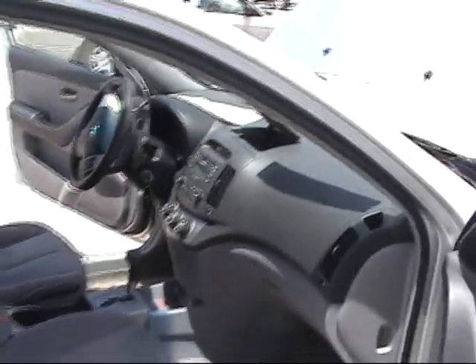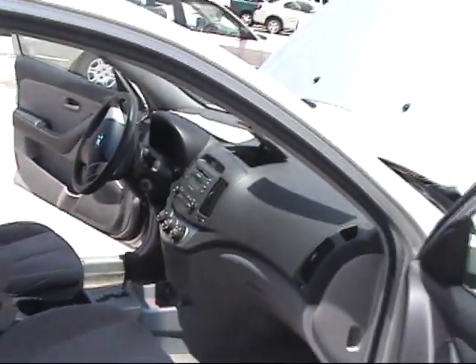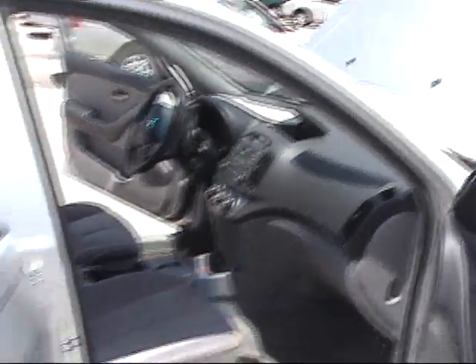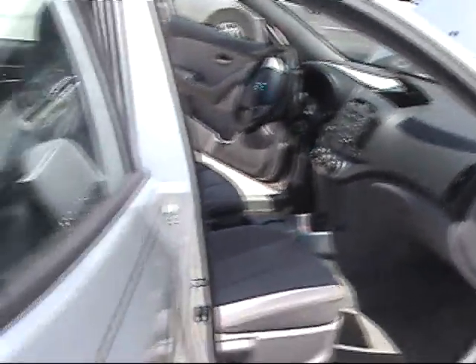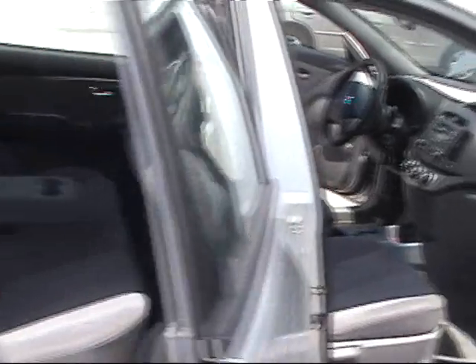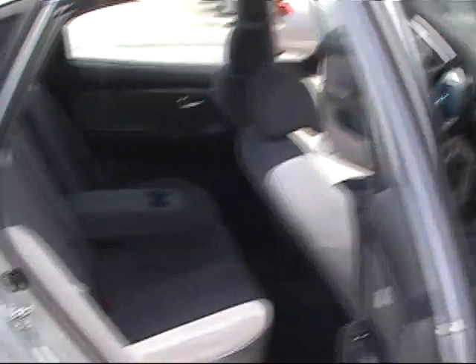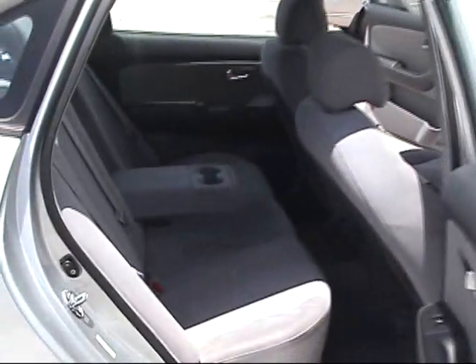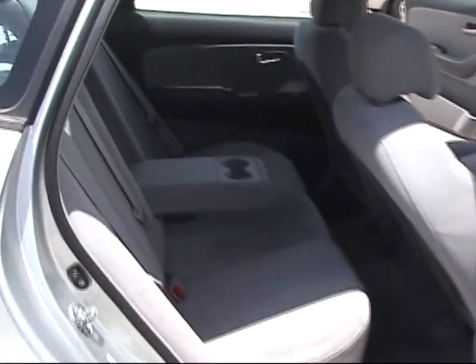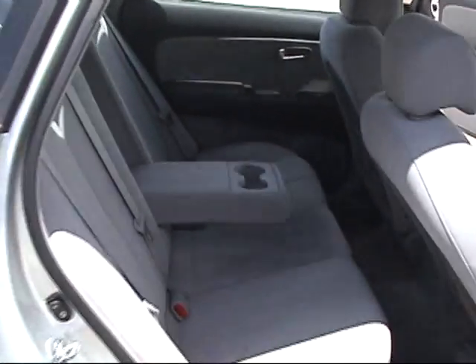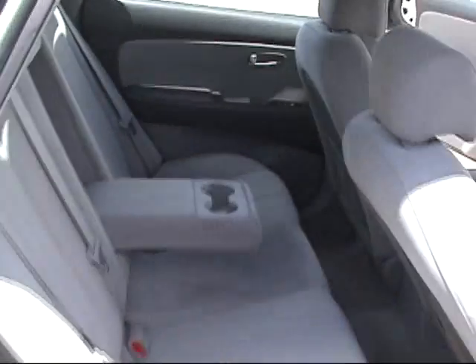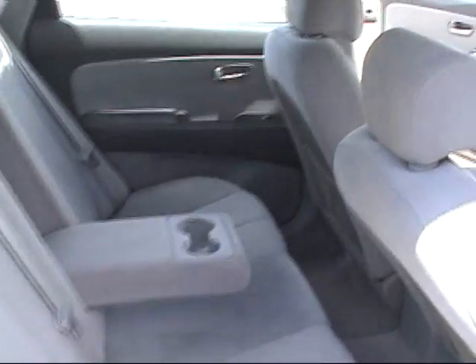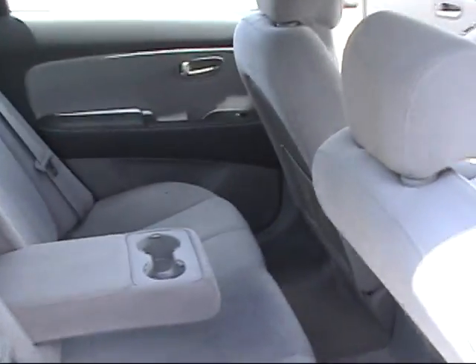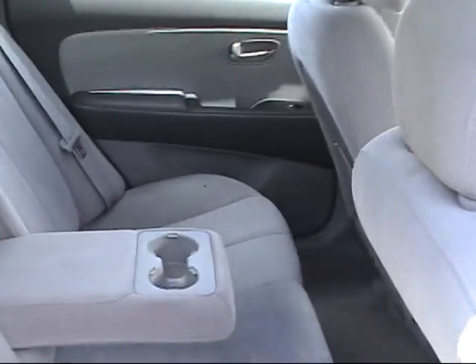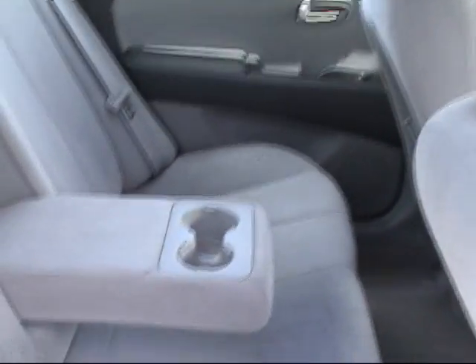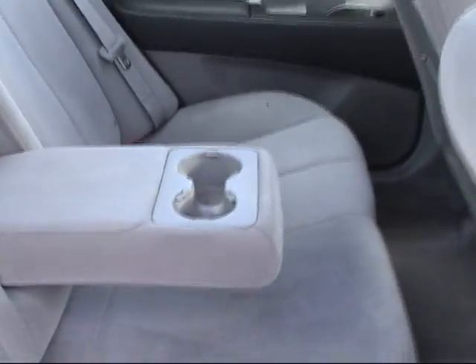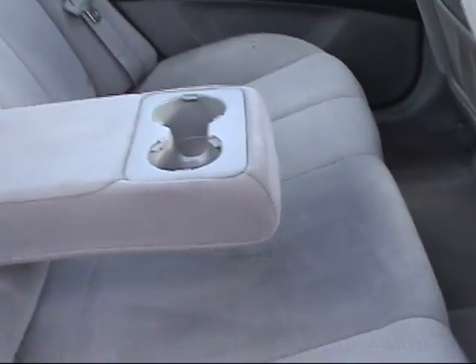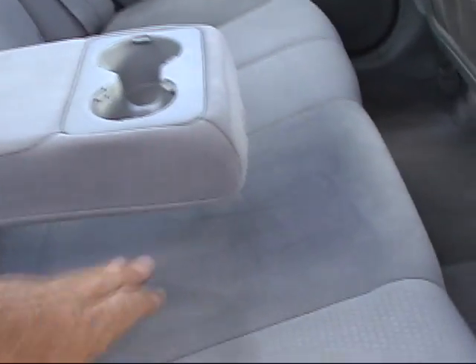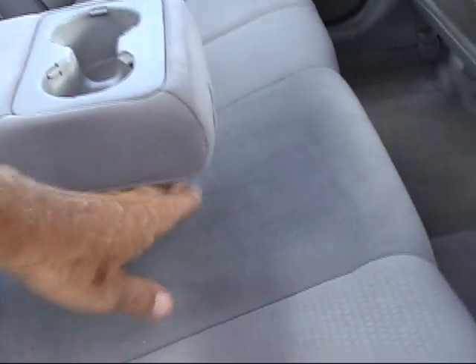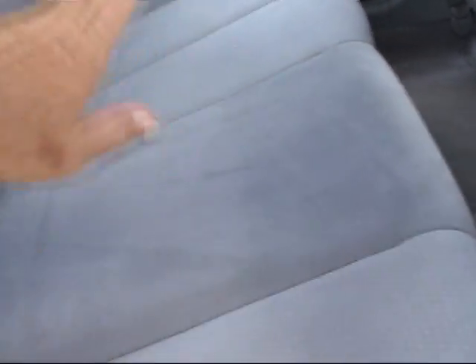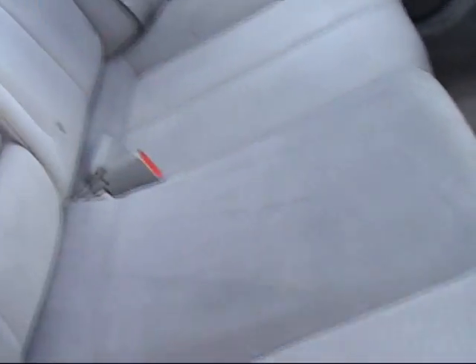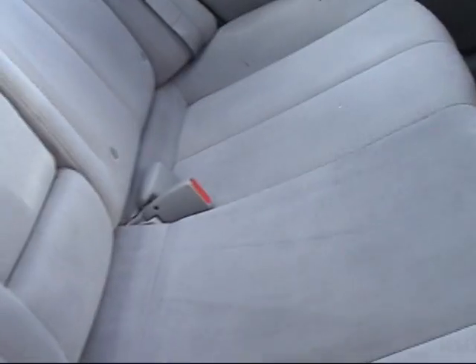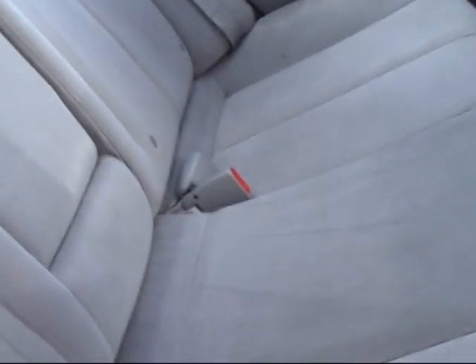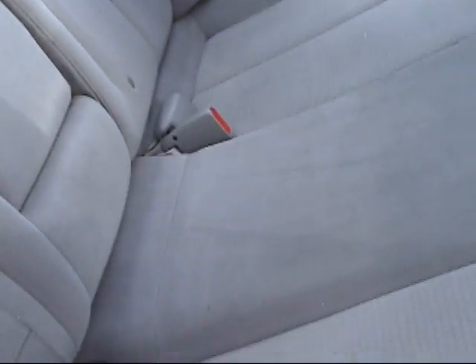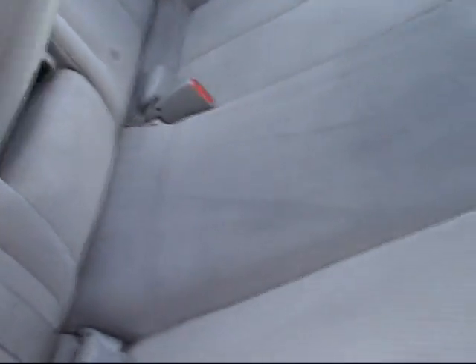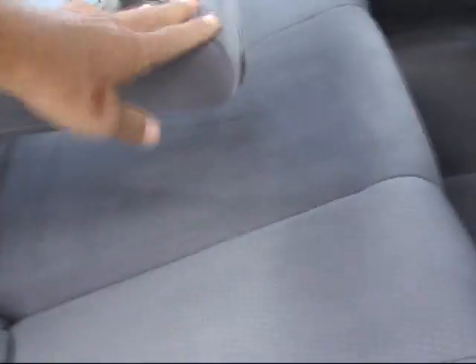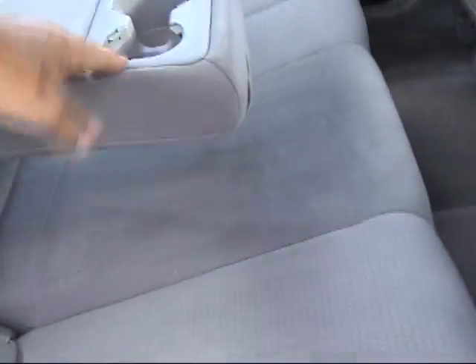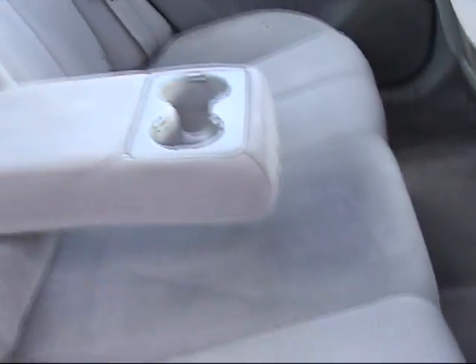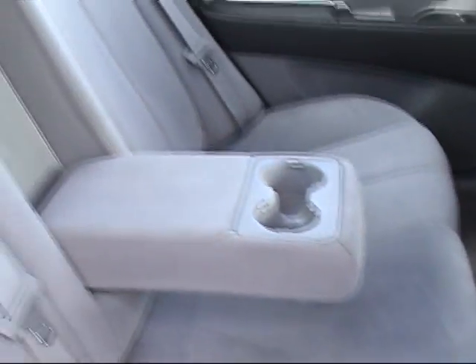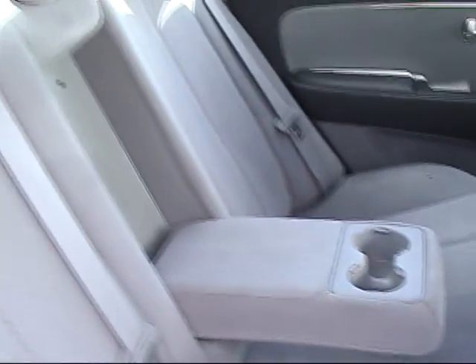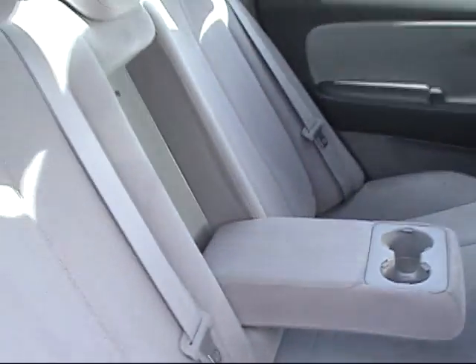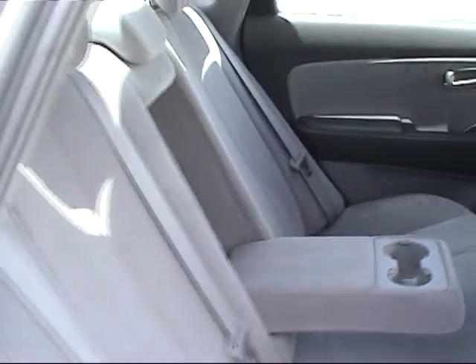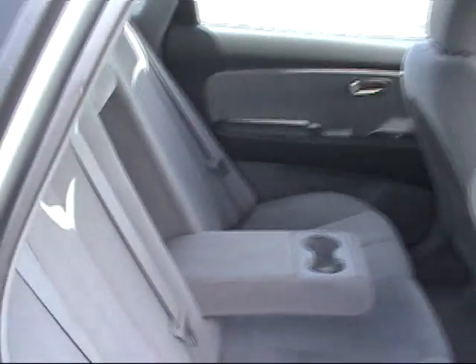As you can see, seats are perfect. We've got a nice little armrest here in the back that folds up, holds a couple of cups — very convenient.